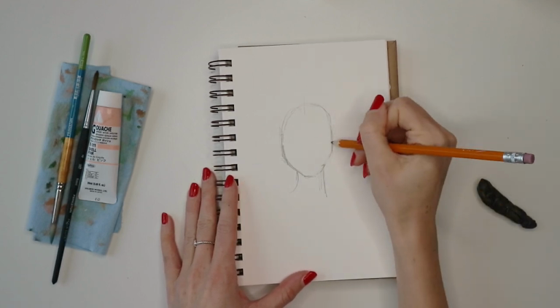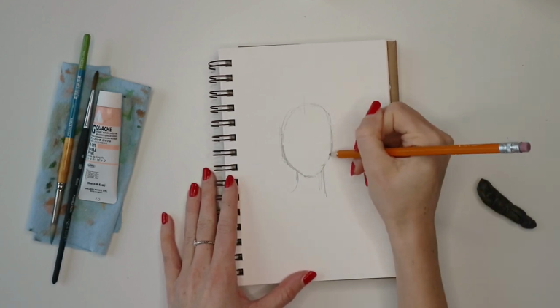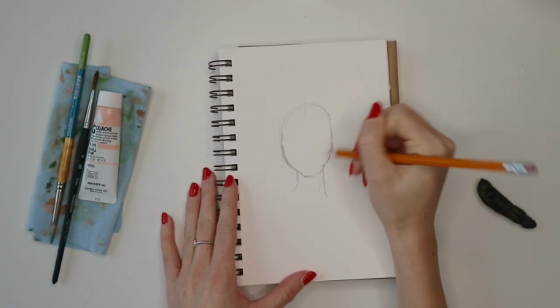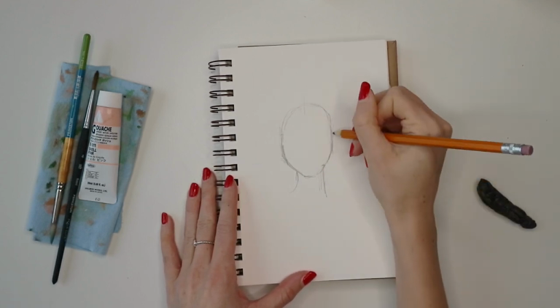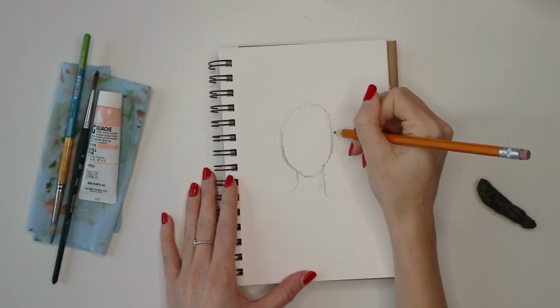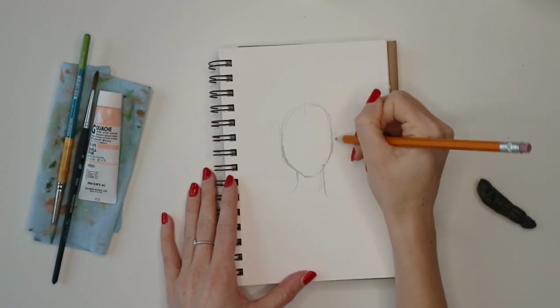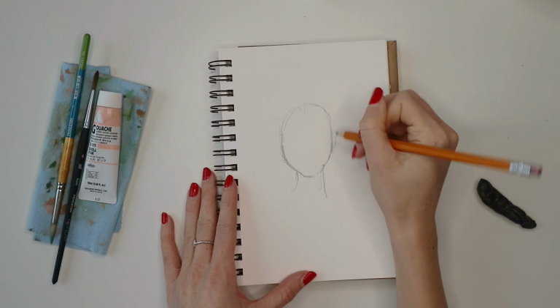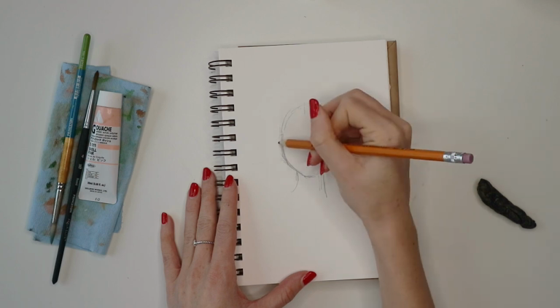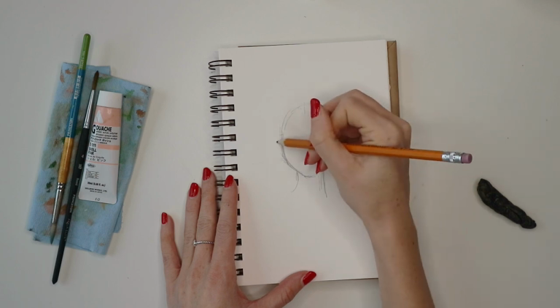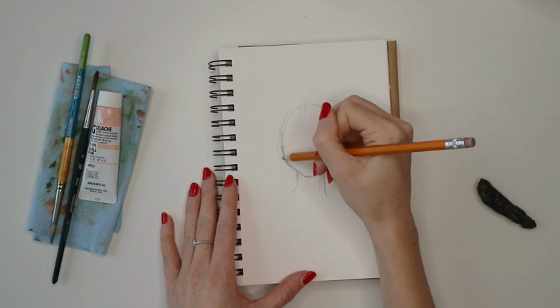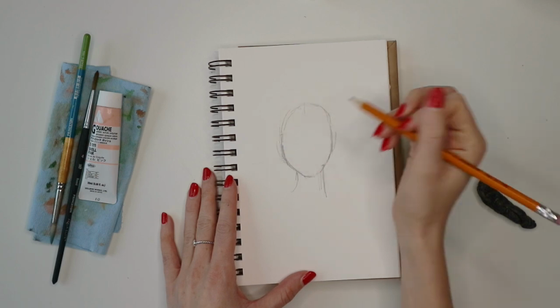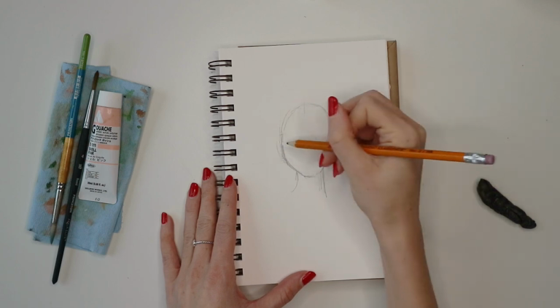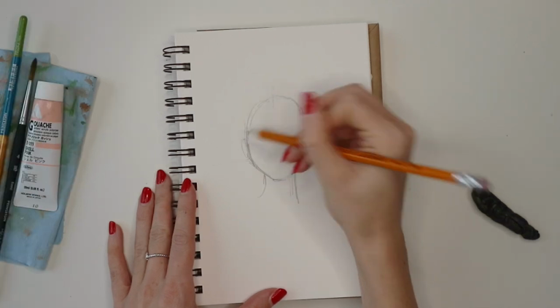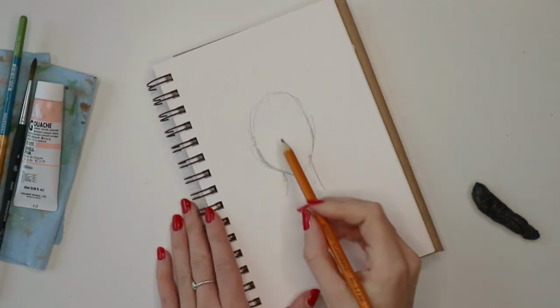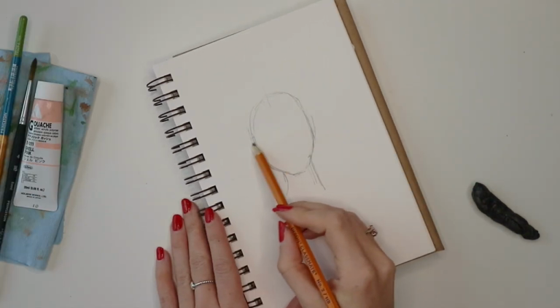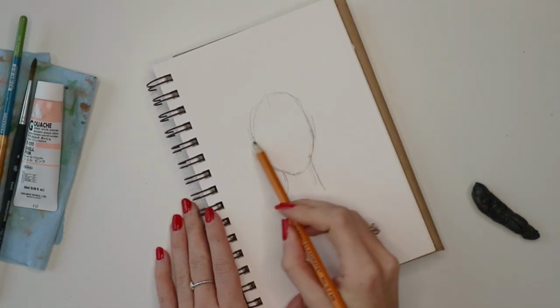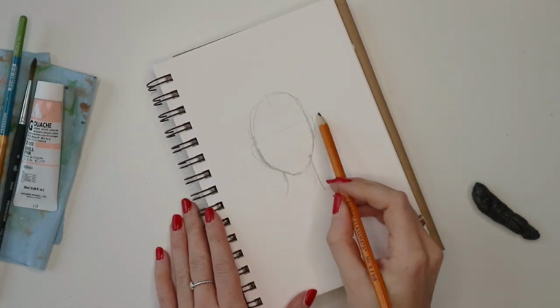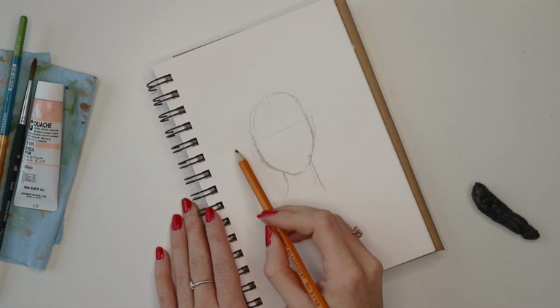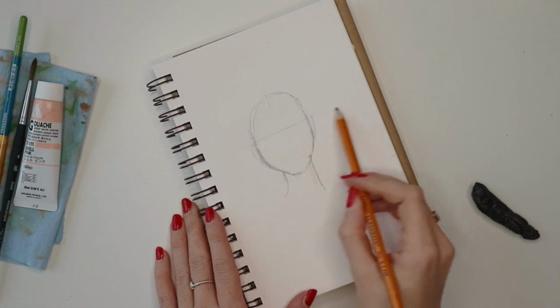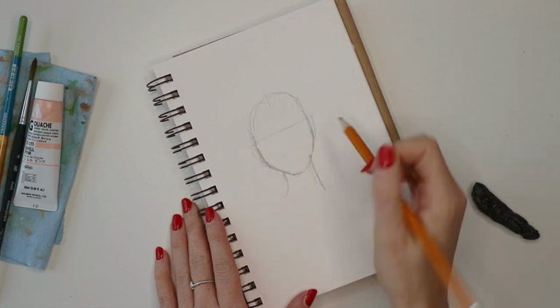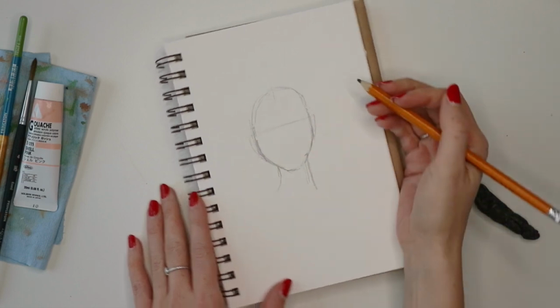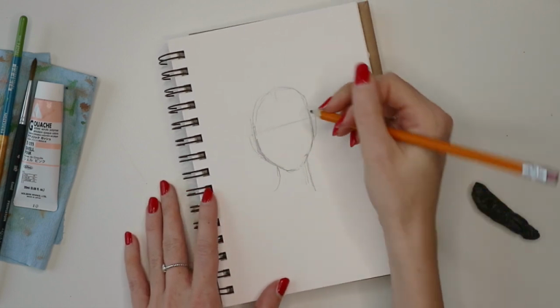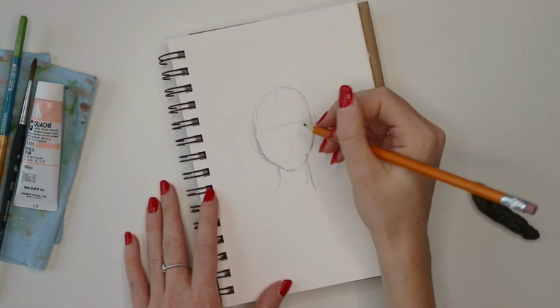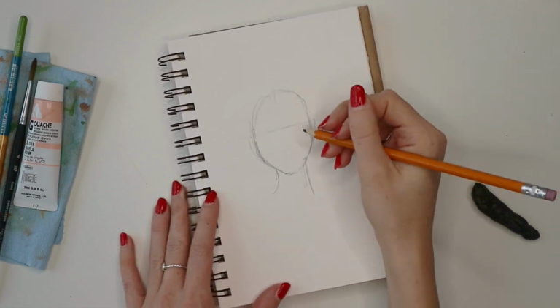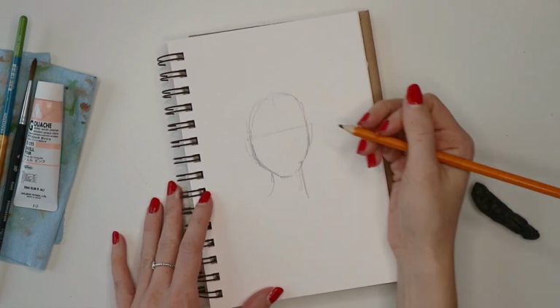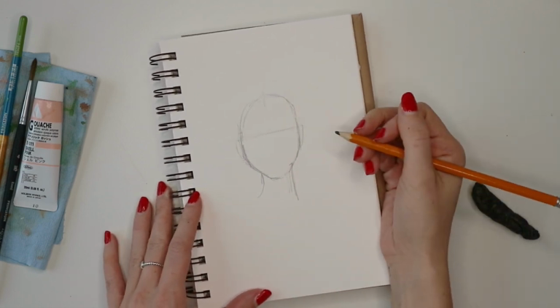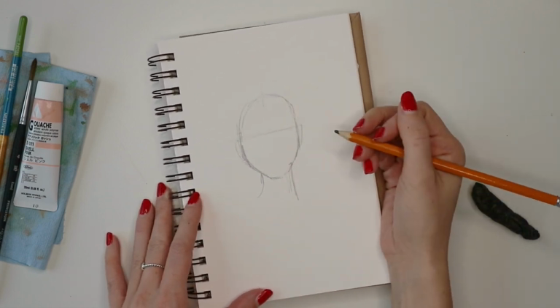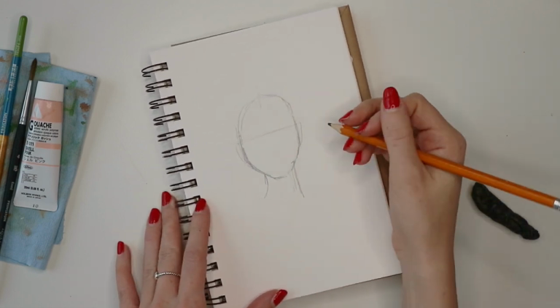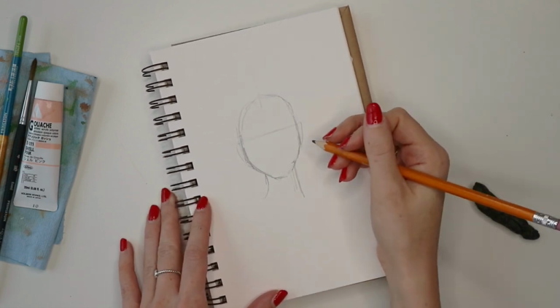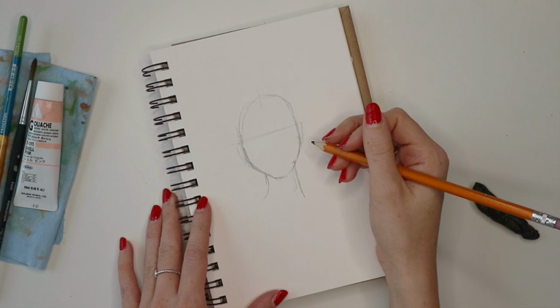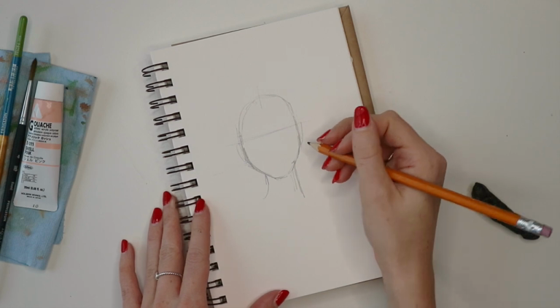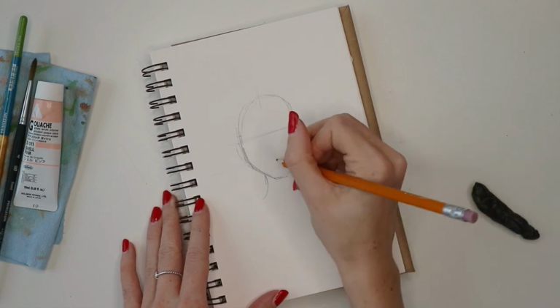Then I'm just sketching in her ears. One good thing to keep in mind is that the top of the ears will fall in line with the center of the eyes, so that helps me keep in mind where the eyes should be in relation to the ears.